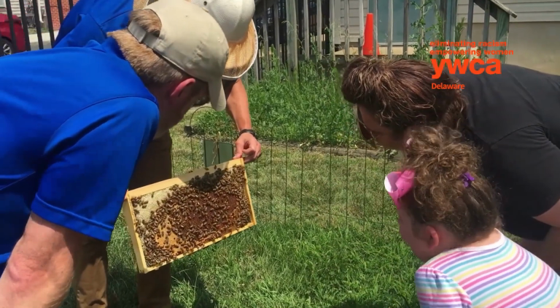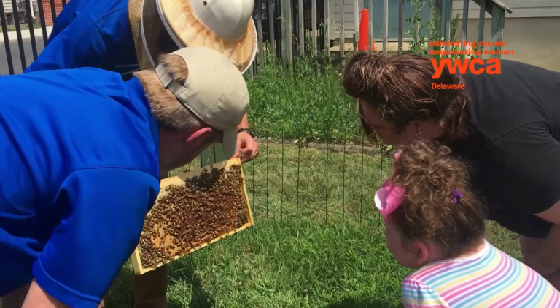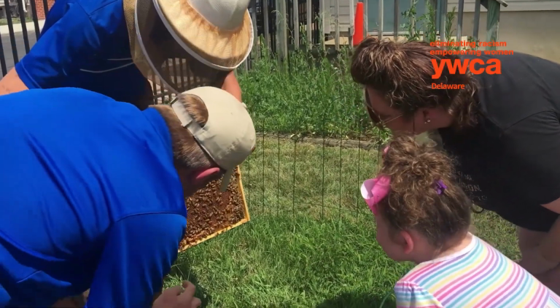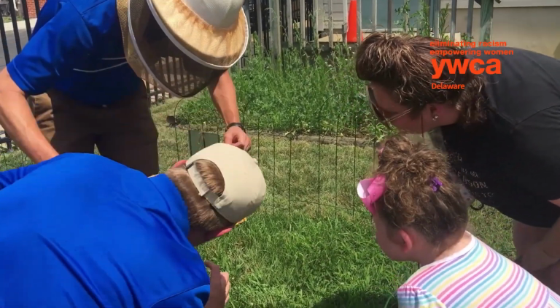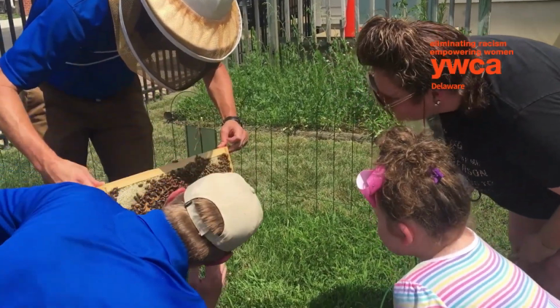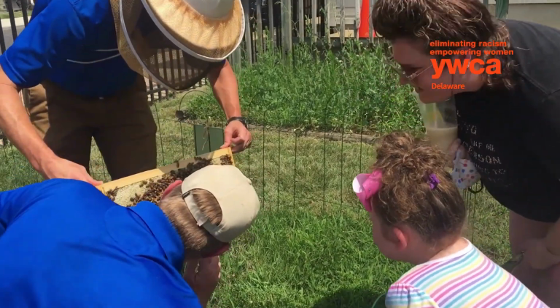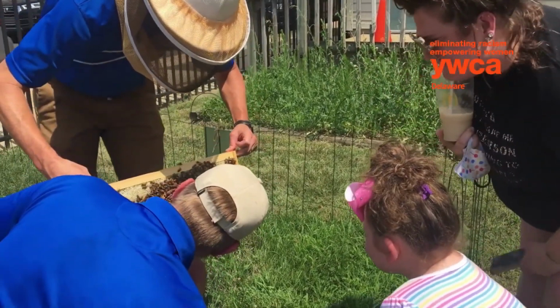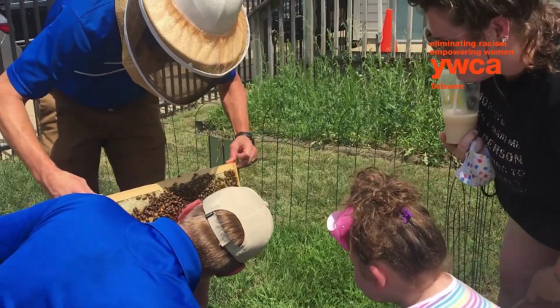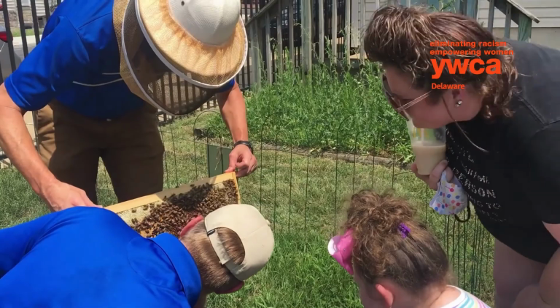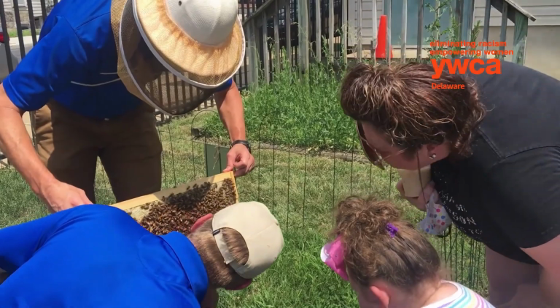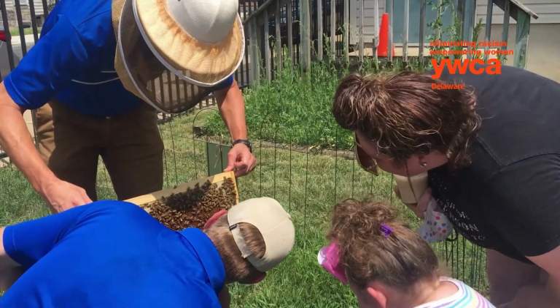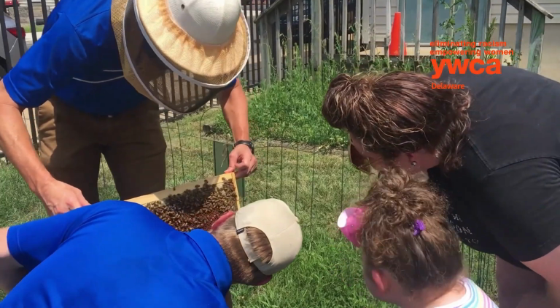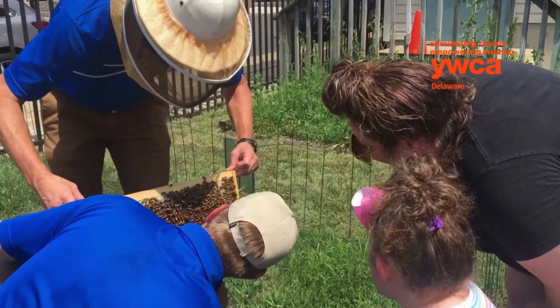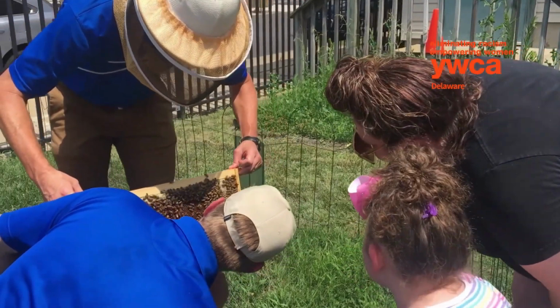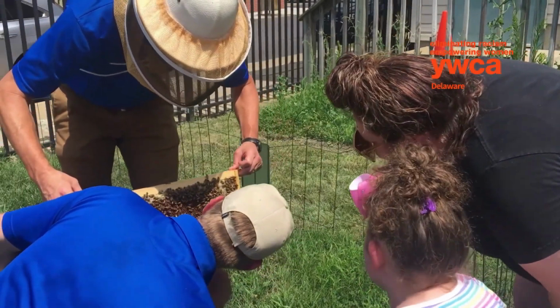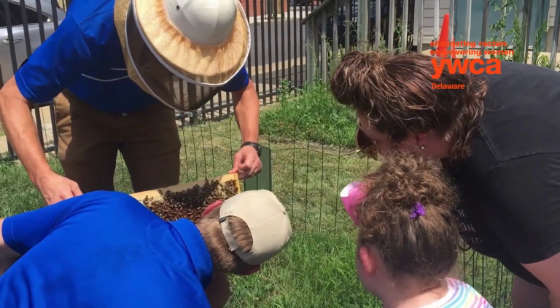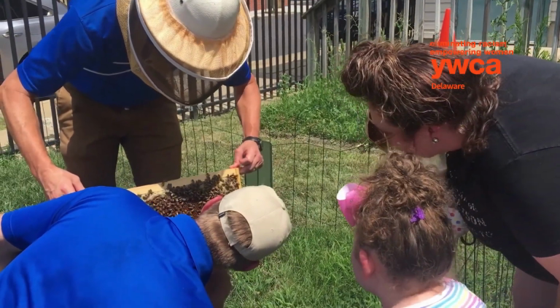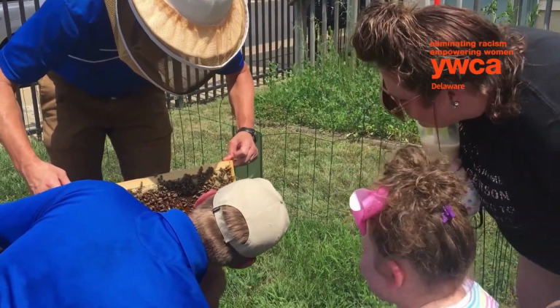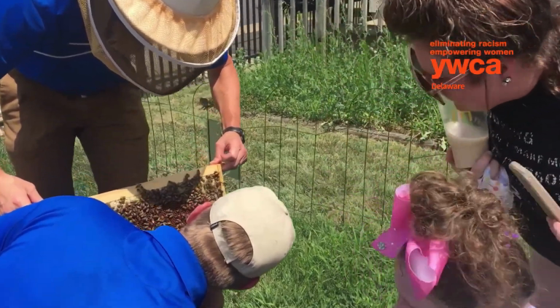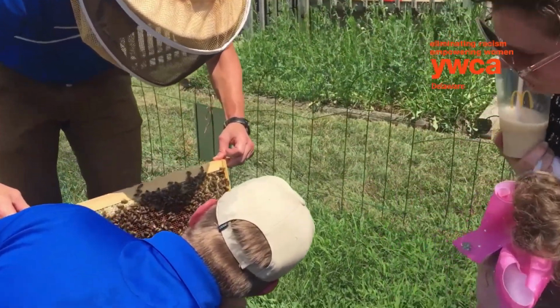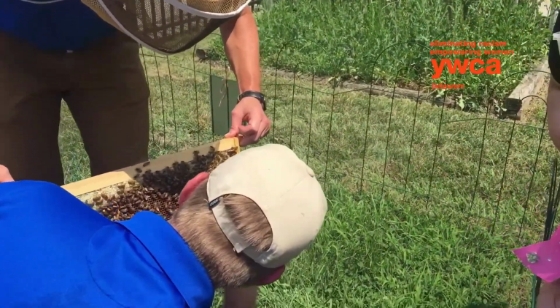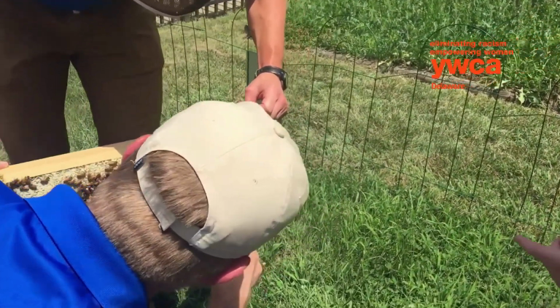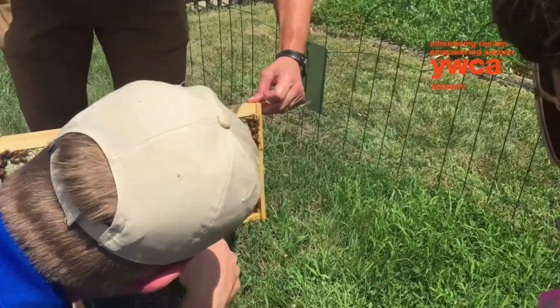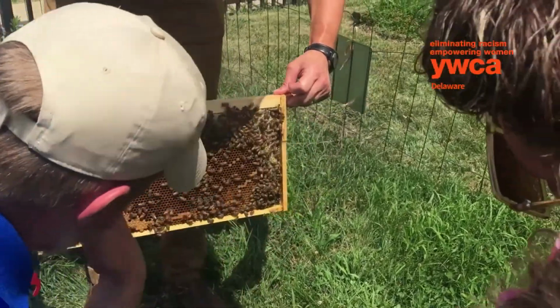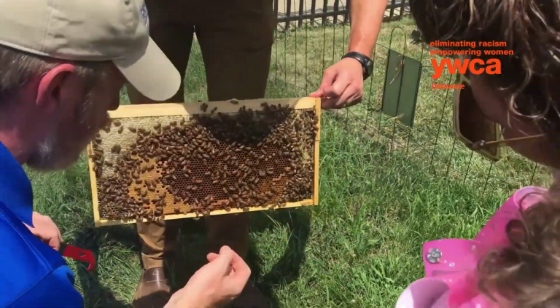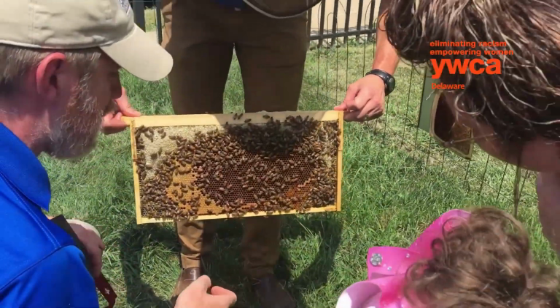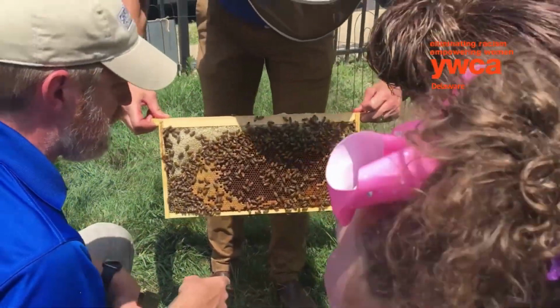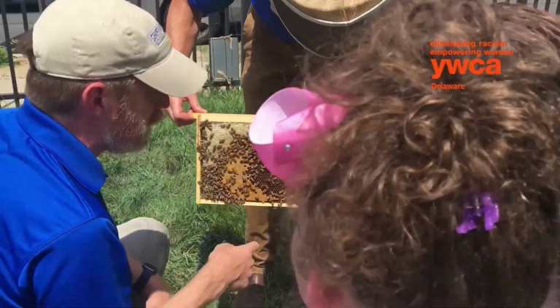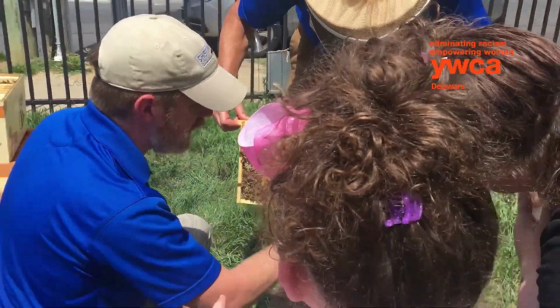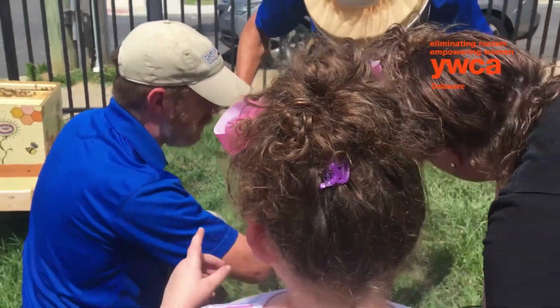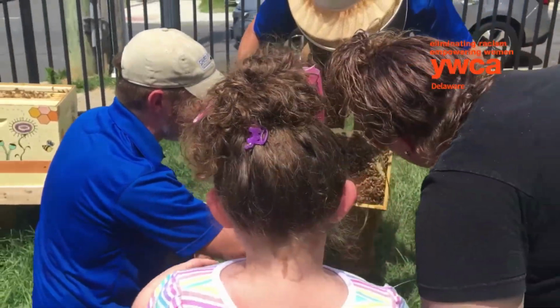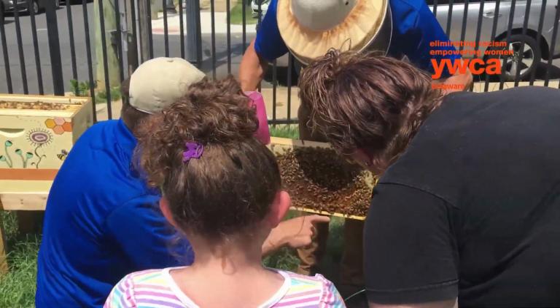The hen. We're feeding them sugar water just because they're new. They're putting sugar here.